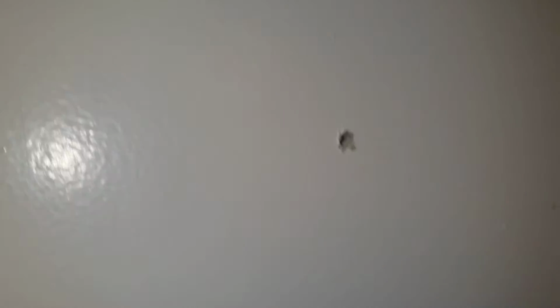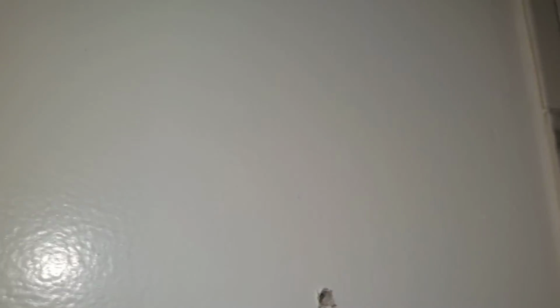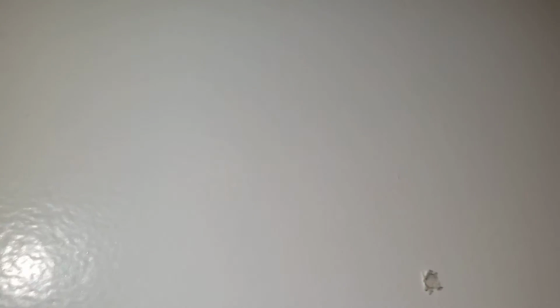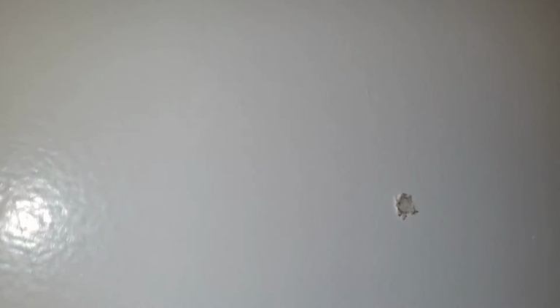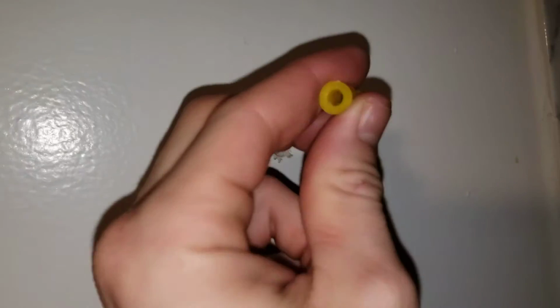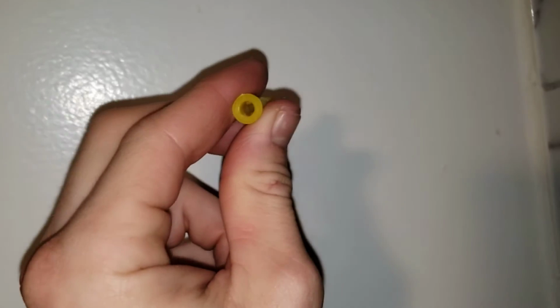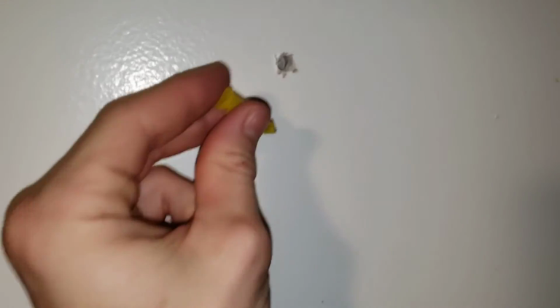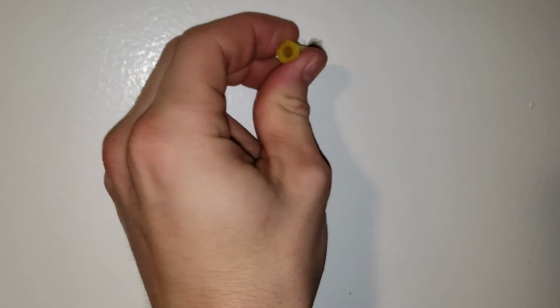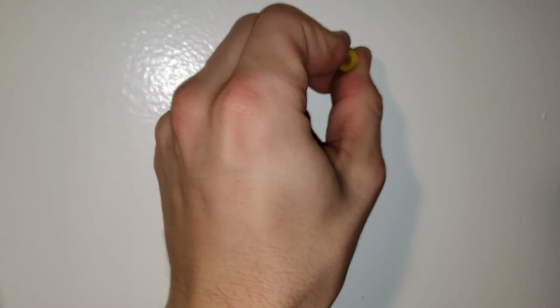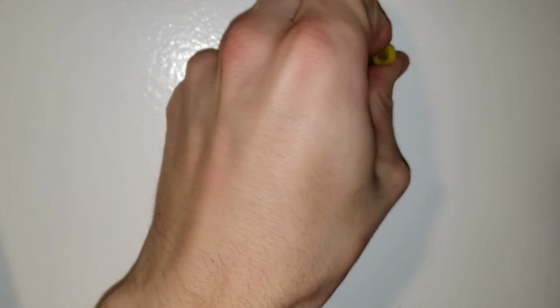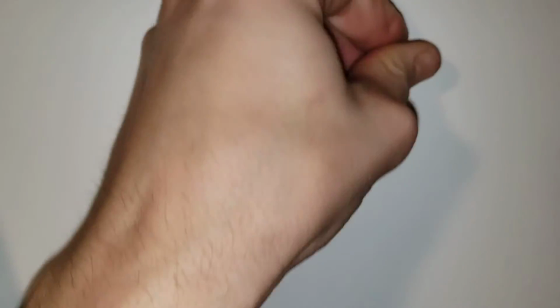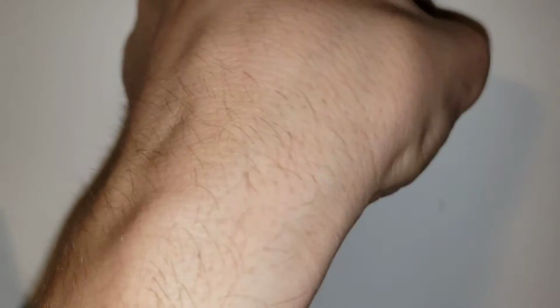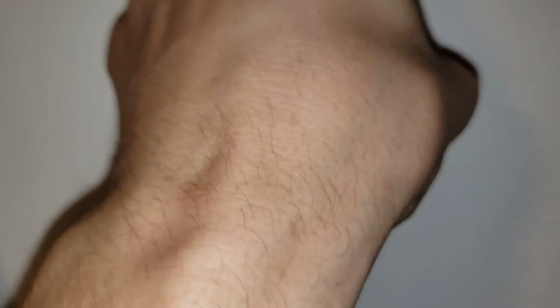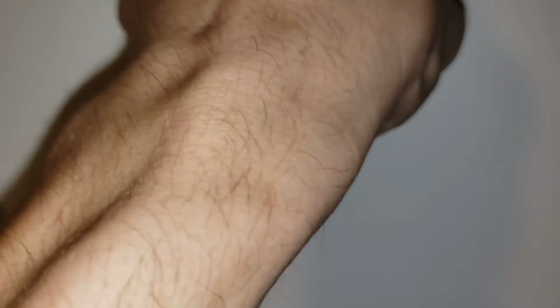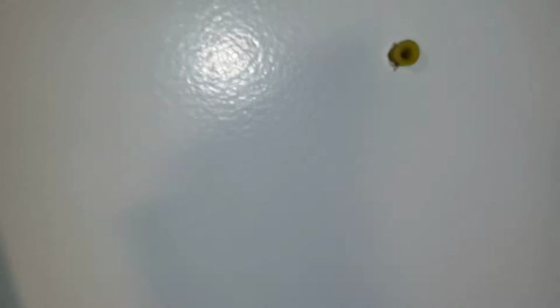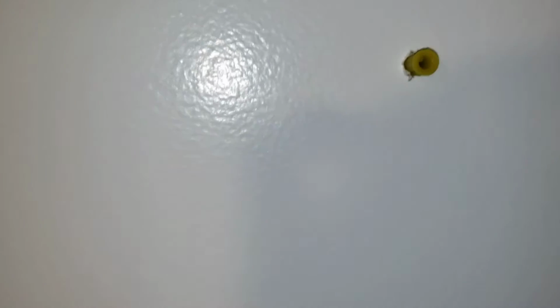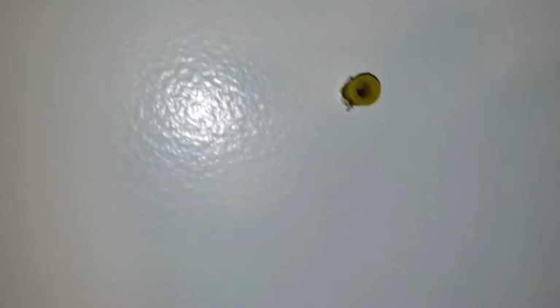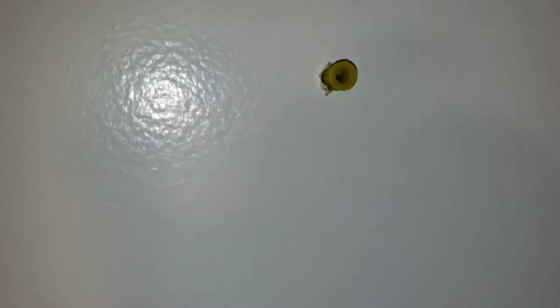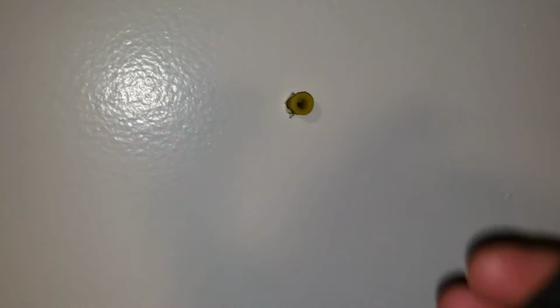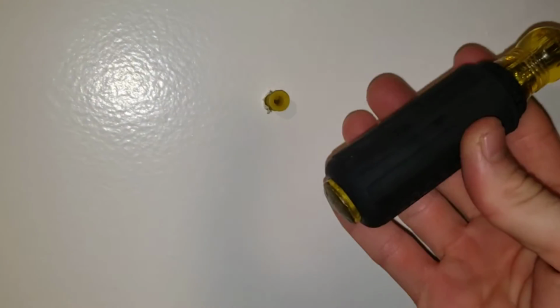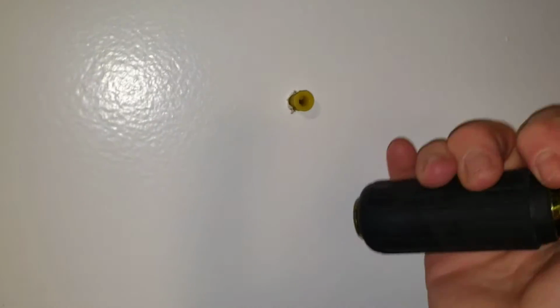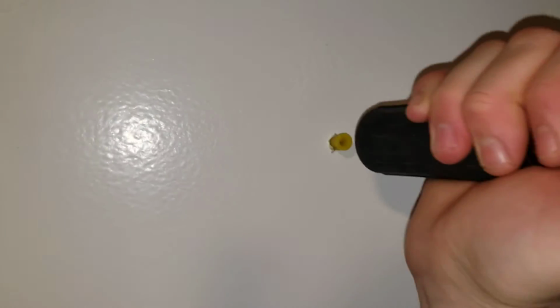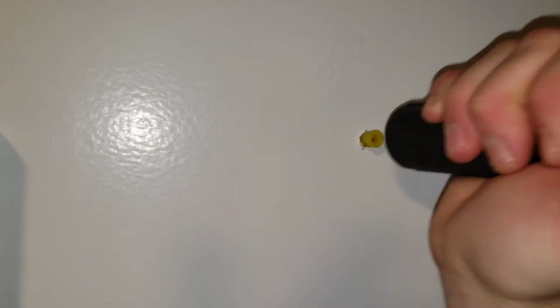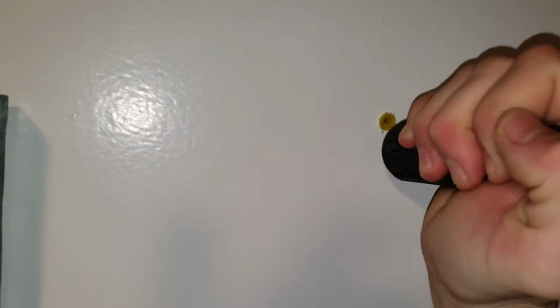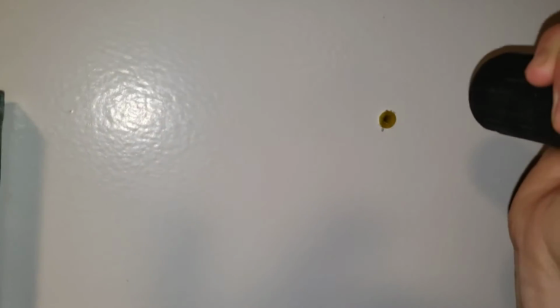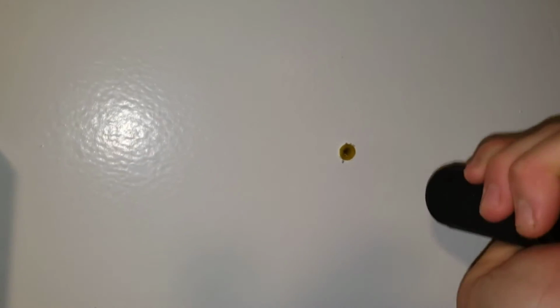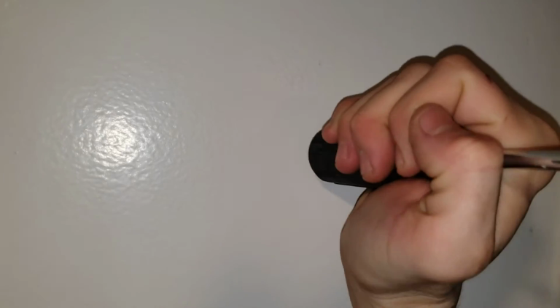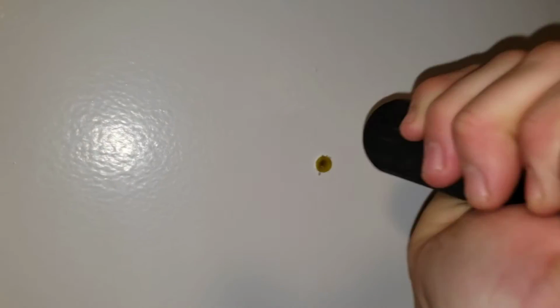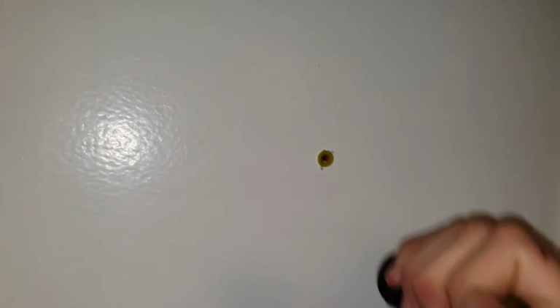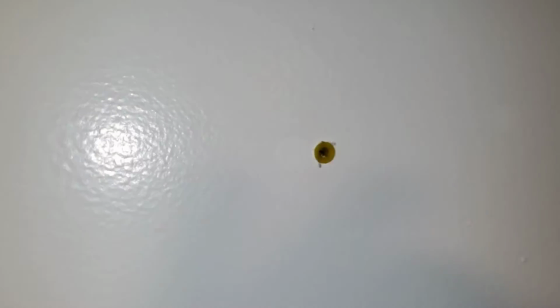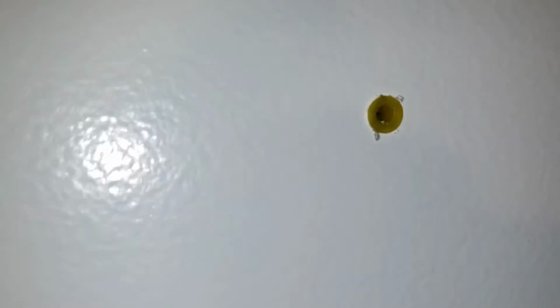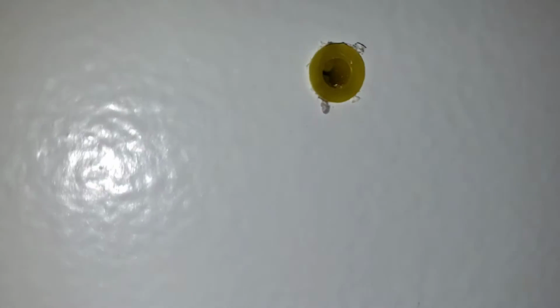Now all we do is get our anchor and slip it in there. It doesn't really go in all the way, so we just get our screwdriver and go like that — maybe one more time just to make sure that it's flush.